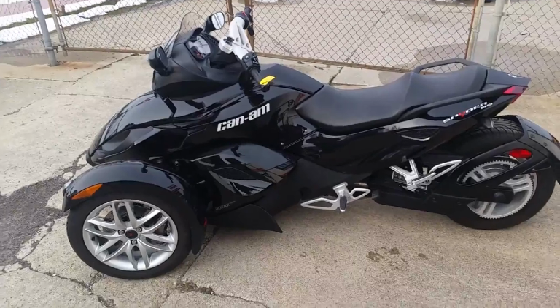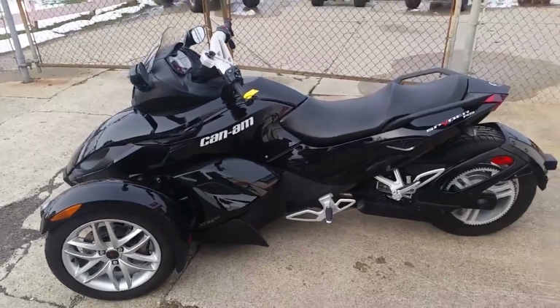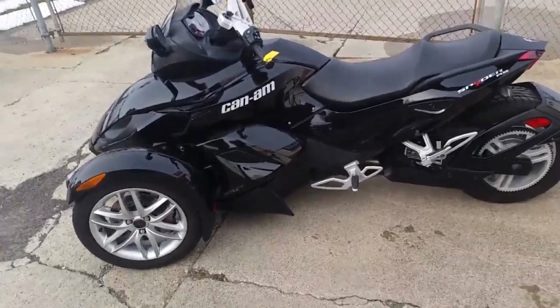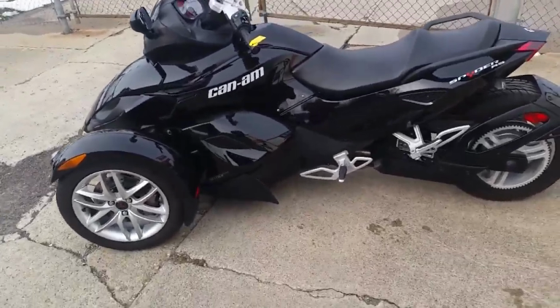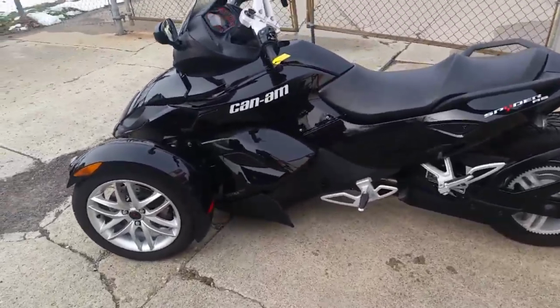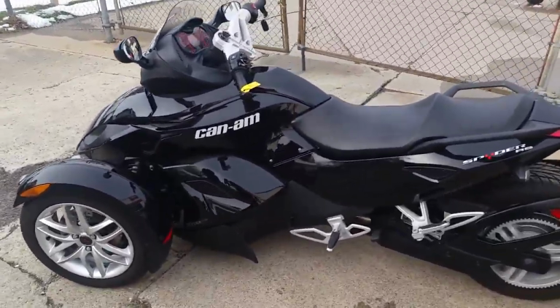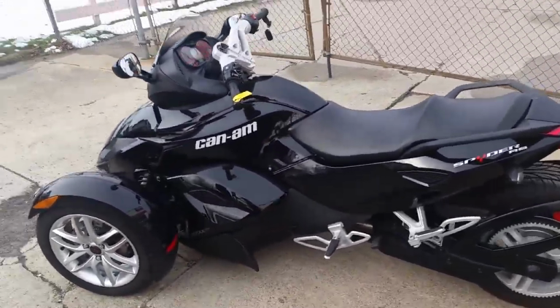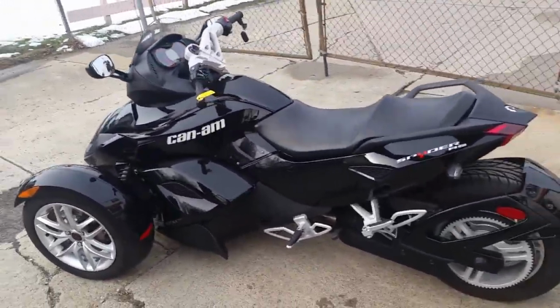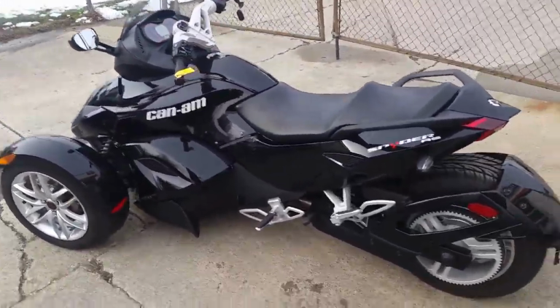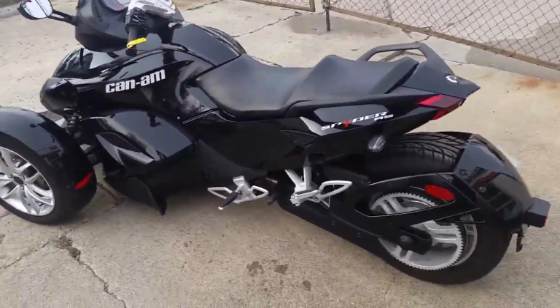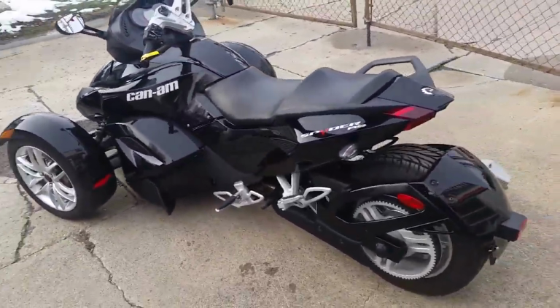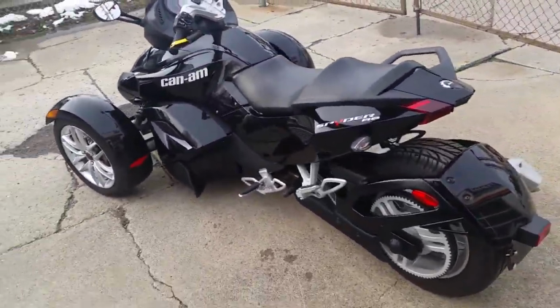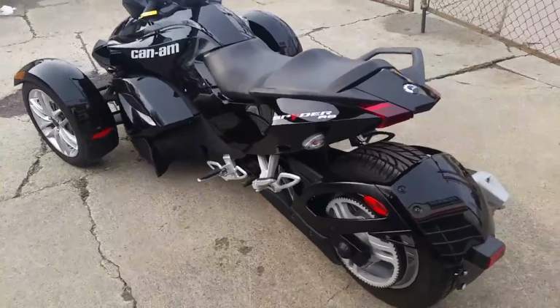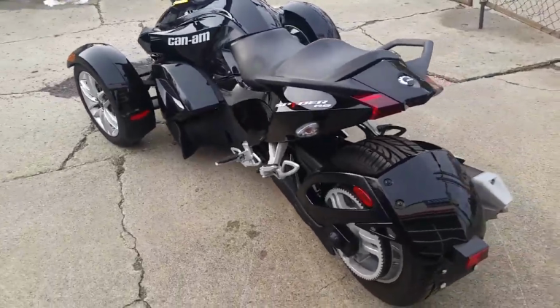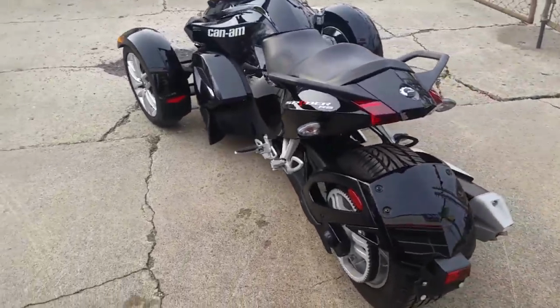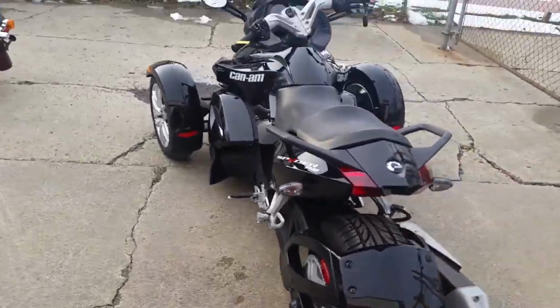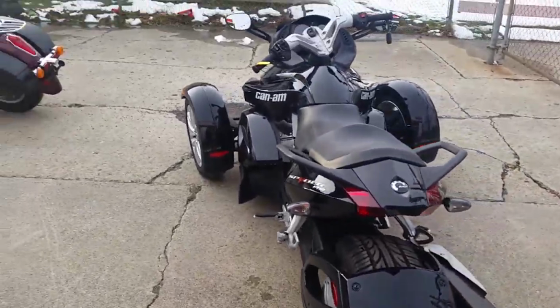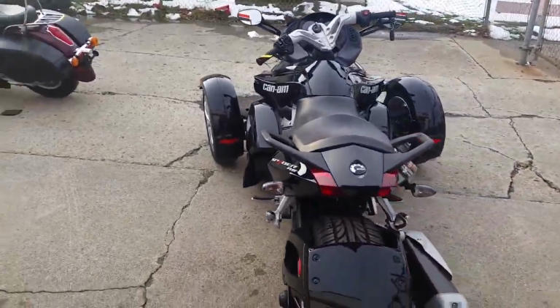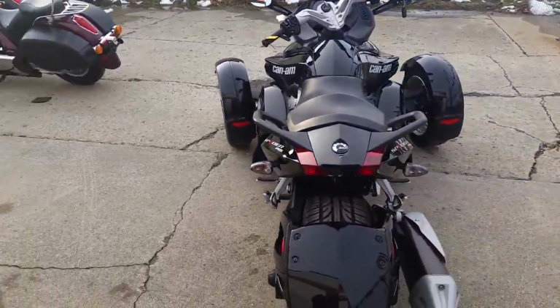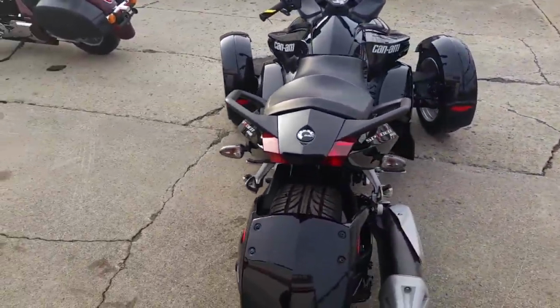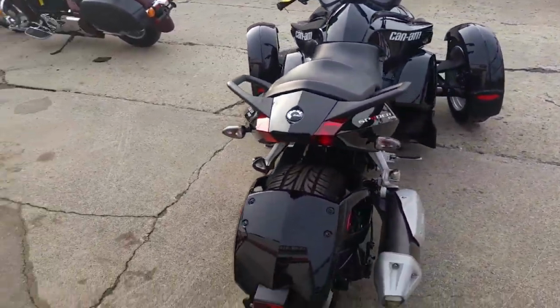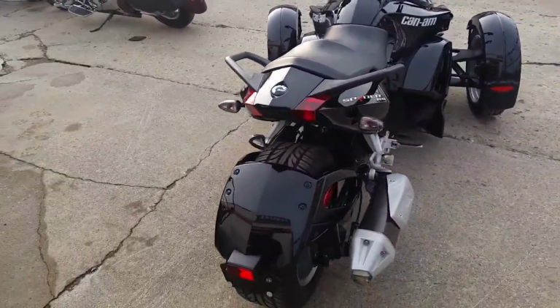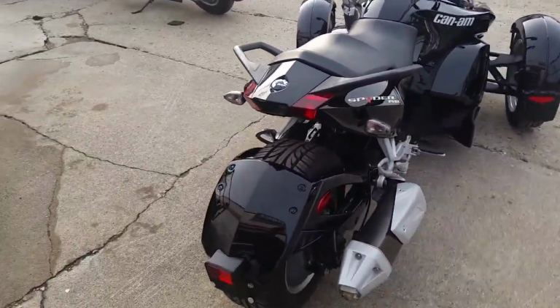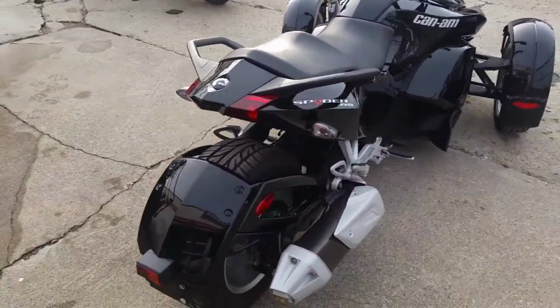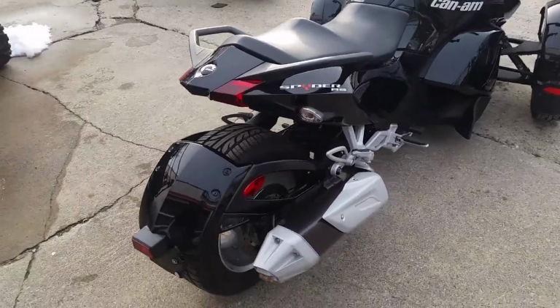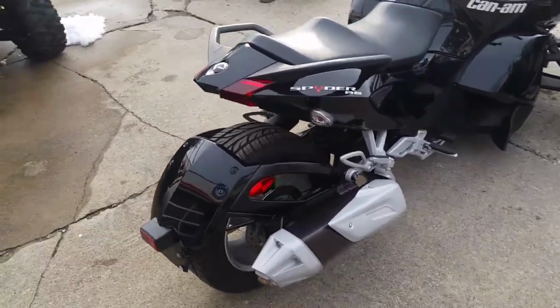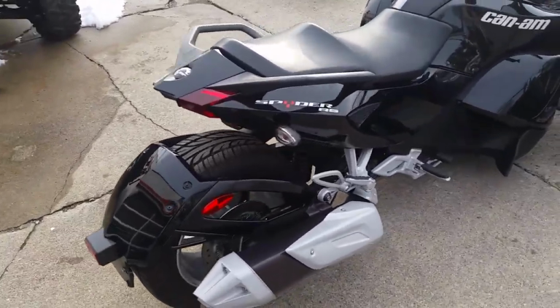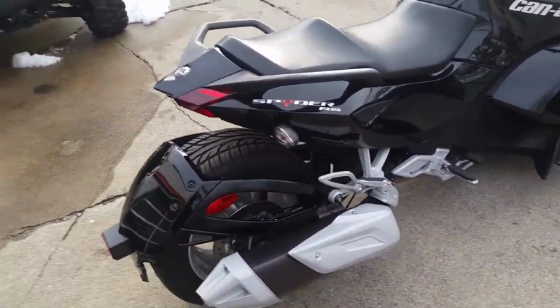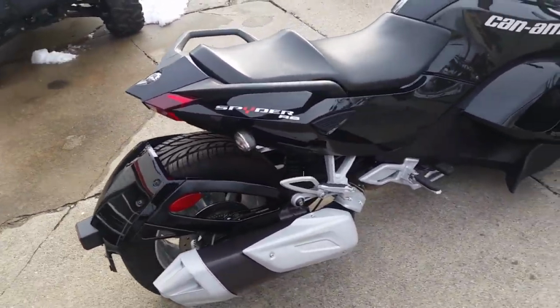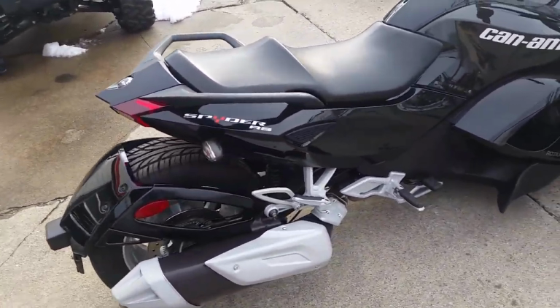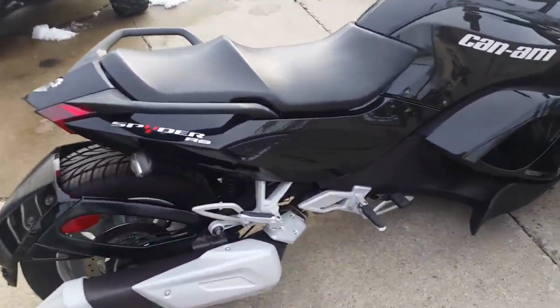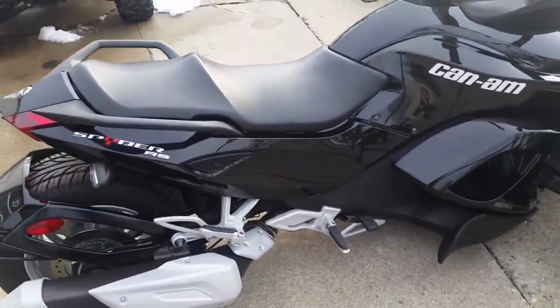Hey guys, at Approval Power Sports we got over 450 used bikes, we got guaranteed financing, we got something for everyone. Today we got a 2014 Can-Am Spyder, it's the RS SE5 for sale.